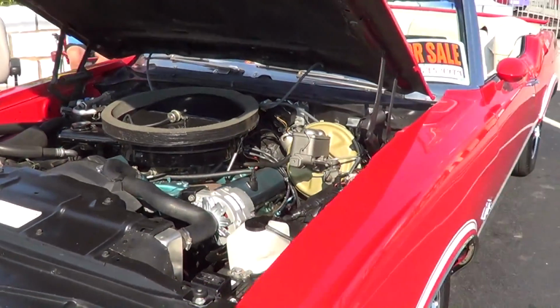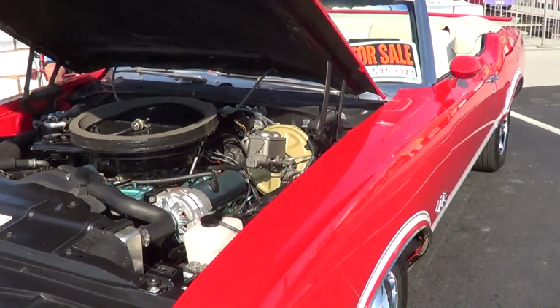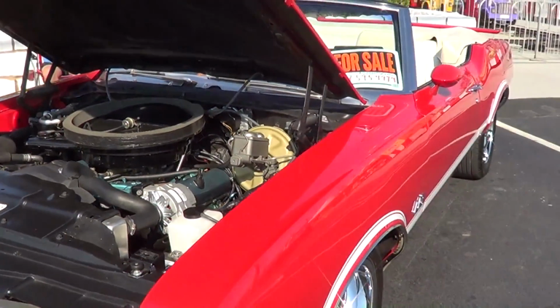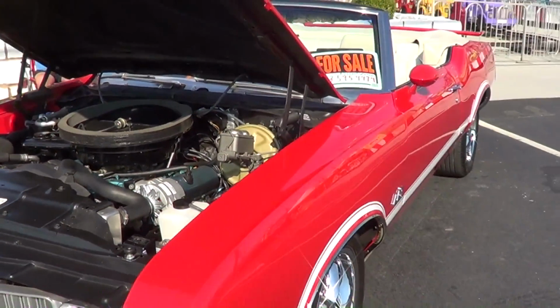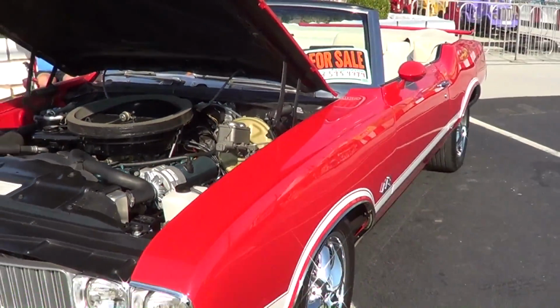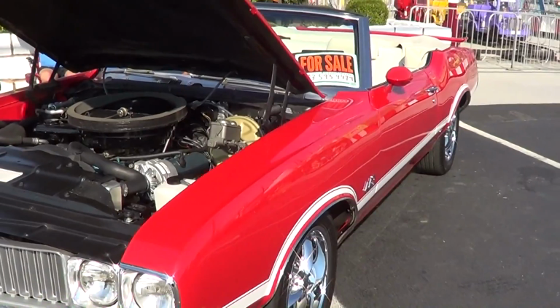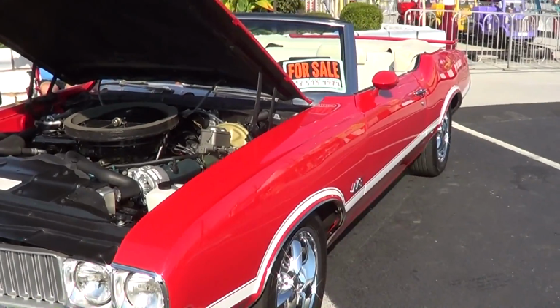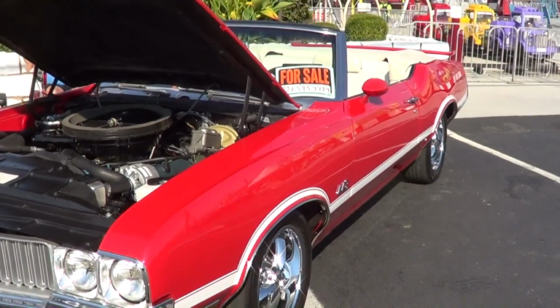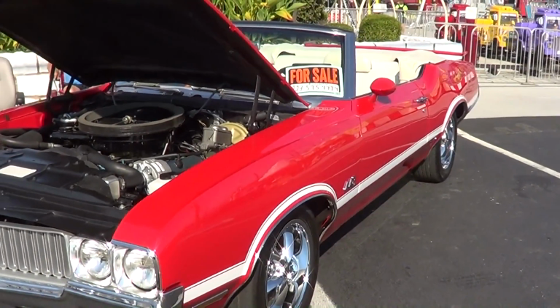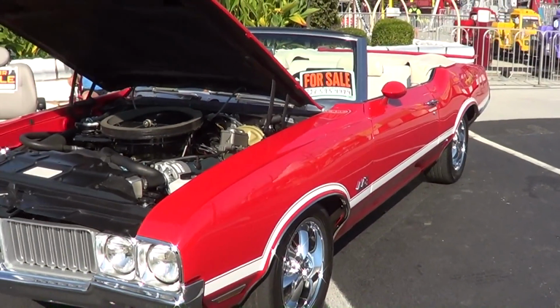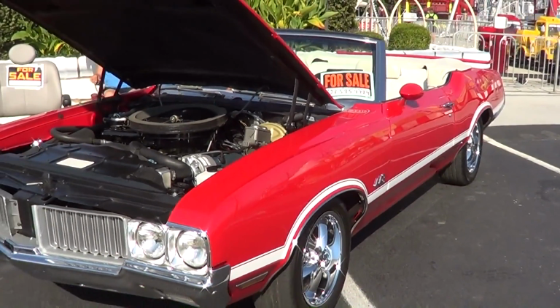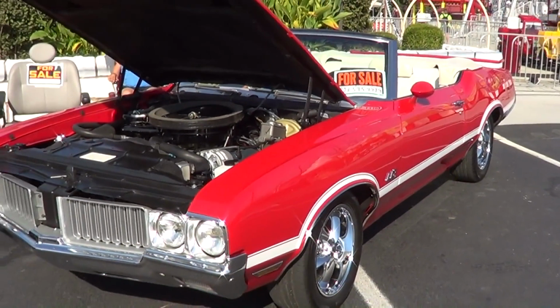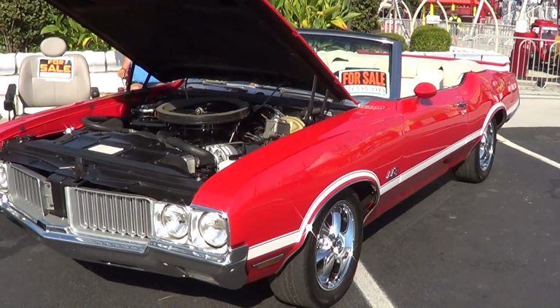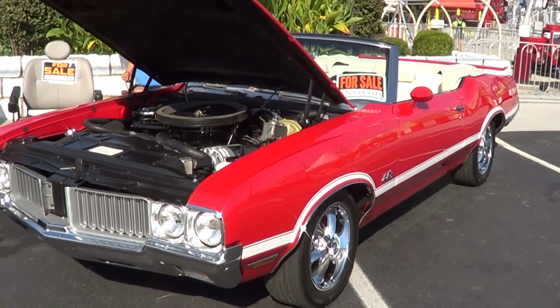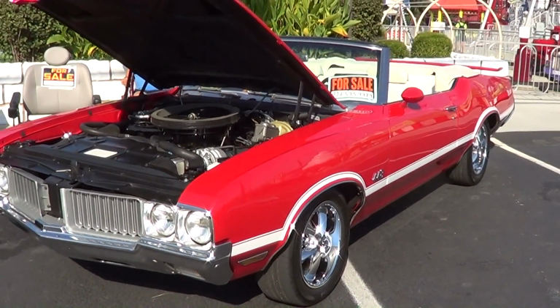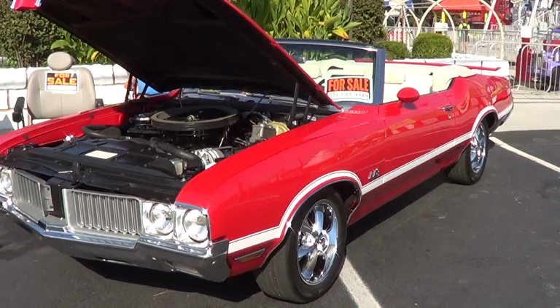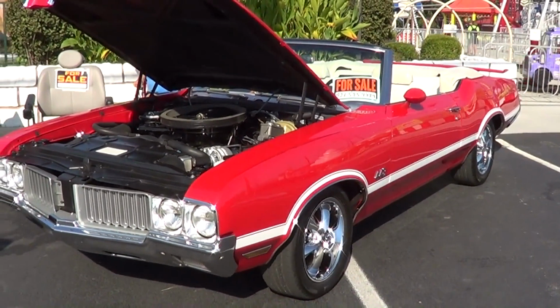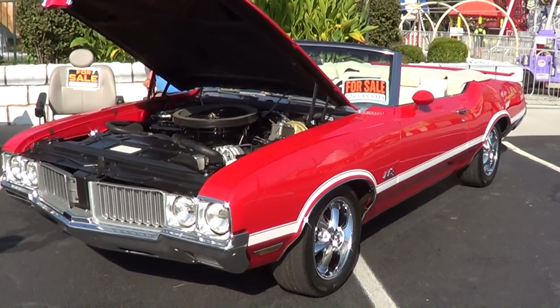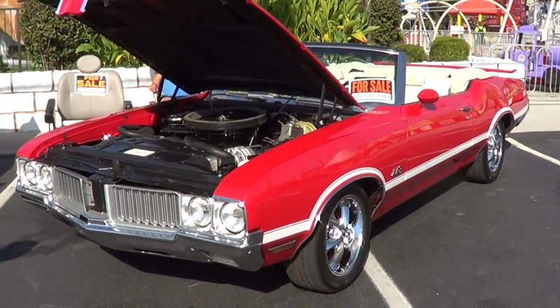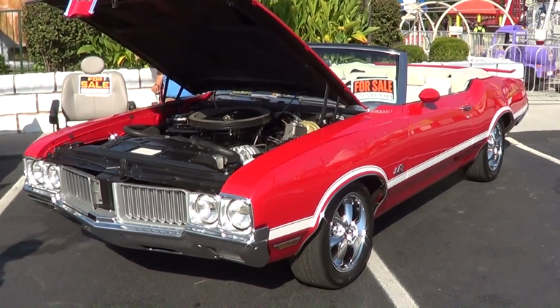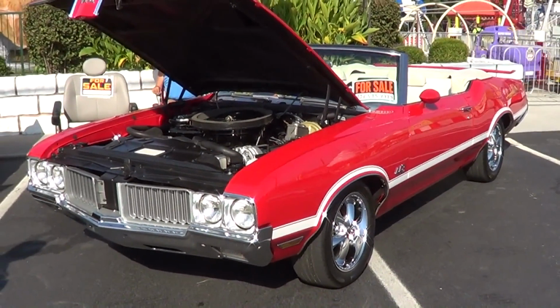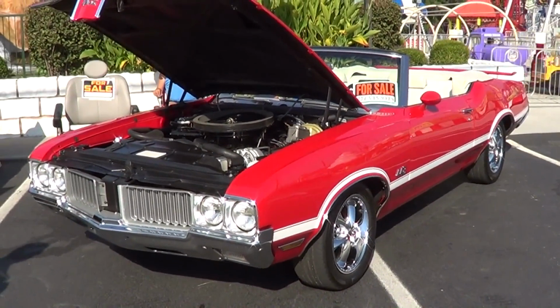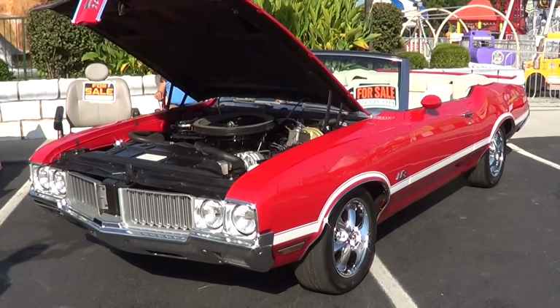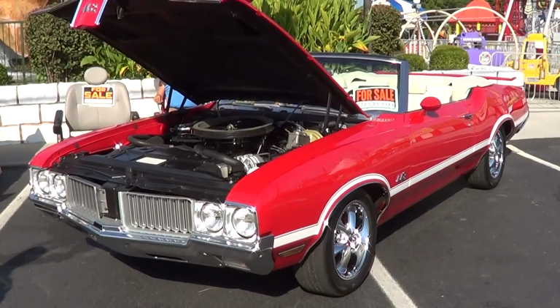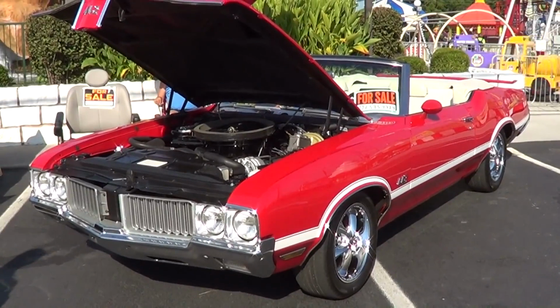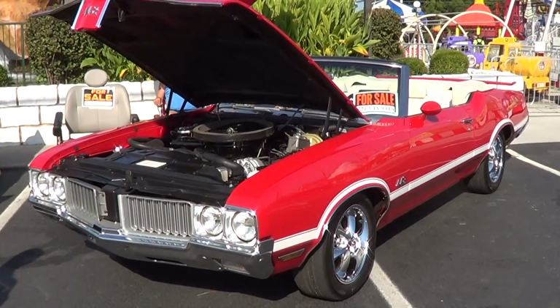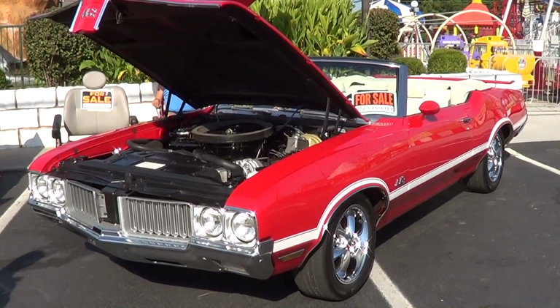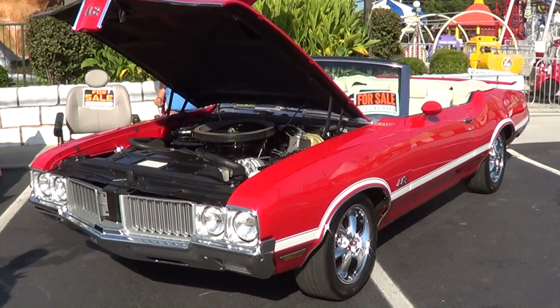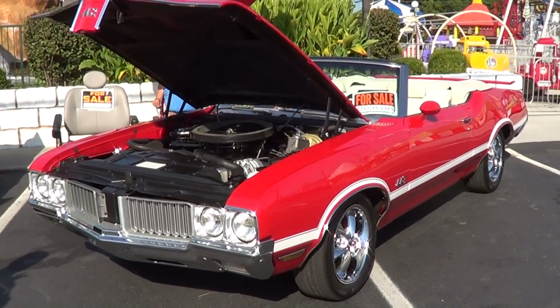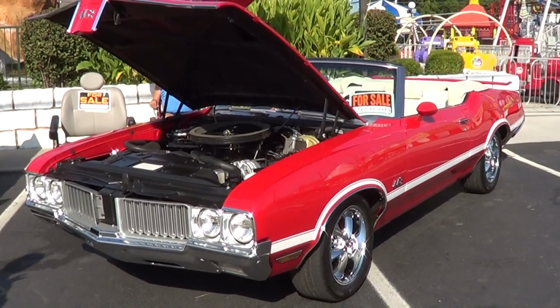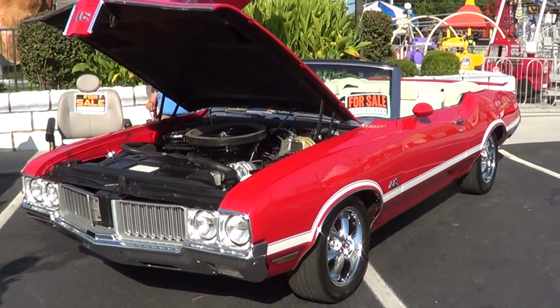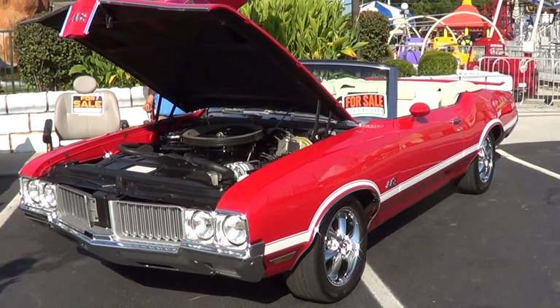Folks, there you go — a very nice 442 Cutlass Convertible. Hope you all have enjoyed it. Pigeon Forge, Shades of the Pass Ride Run 2013.